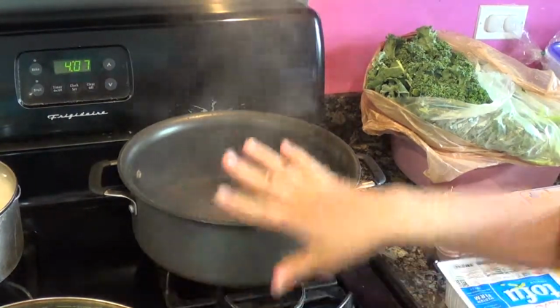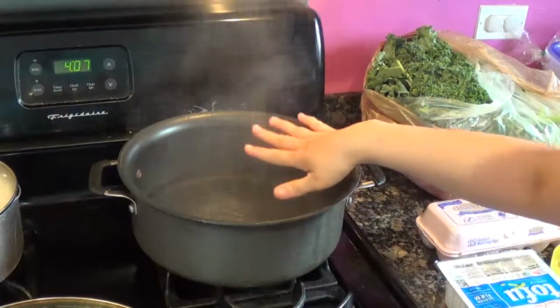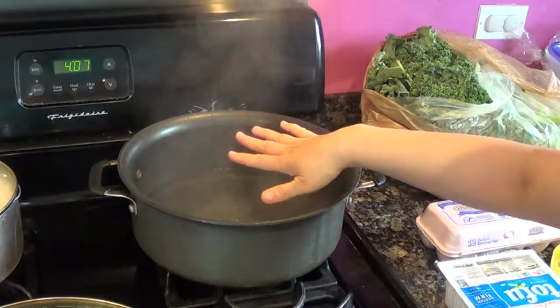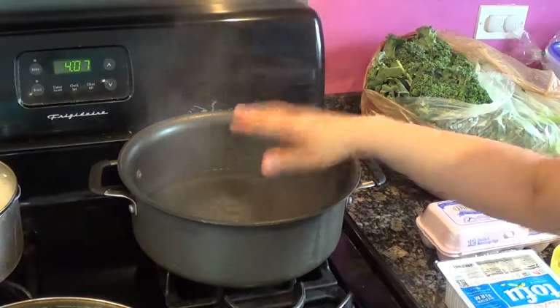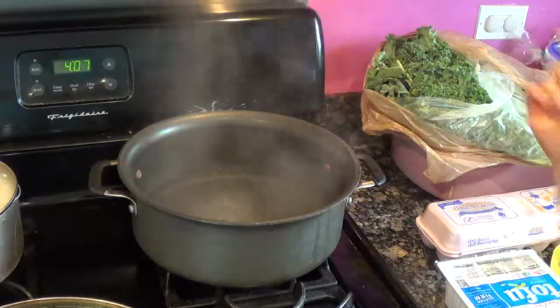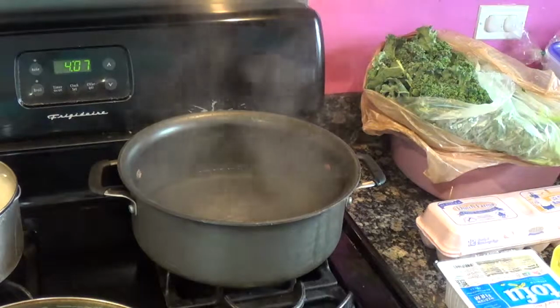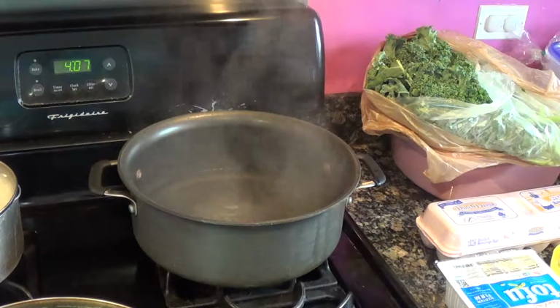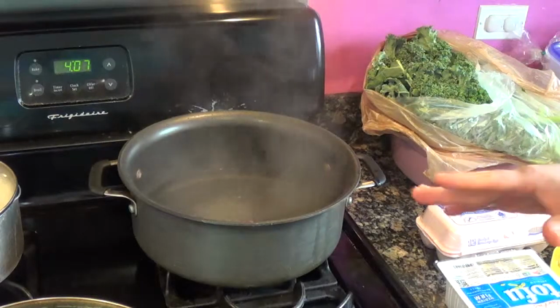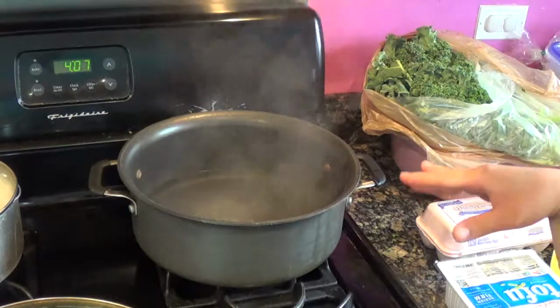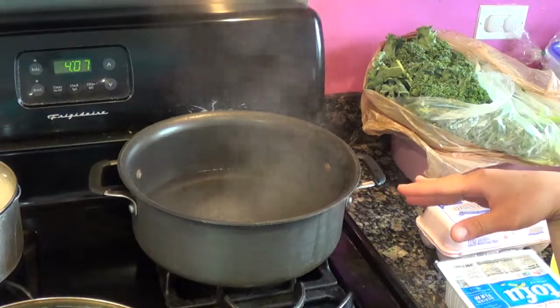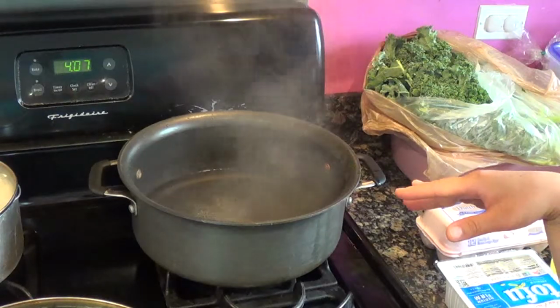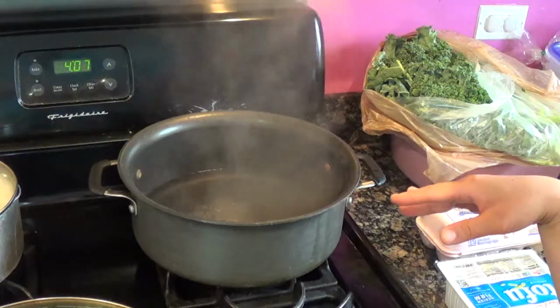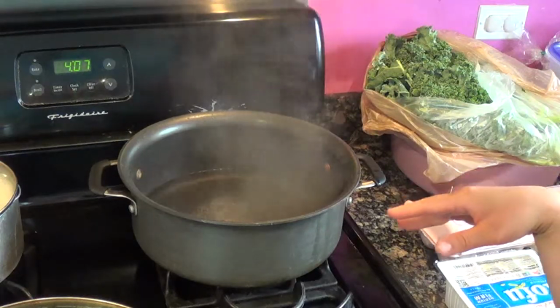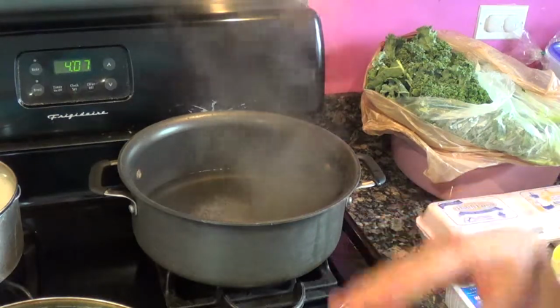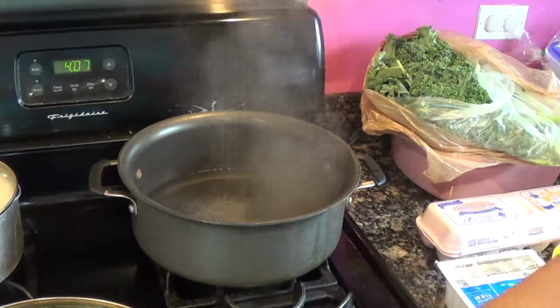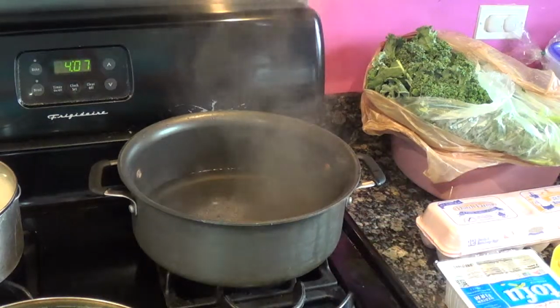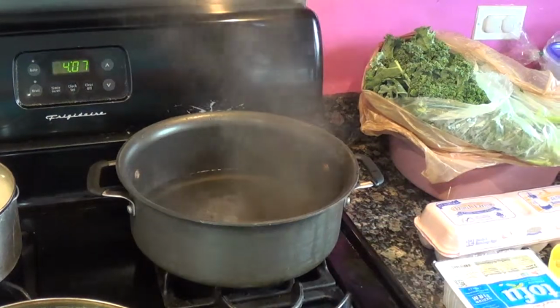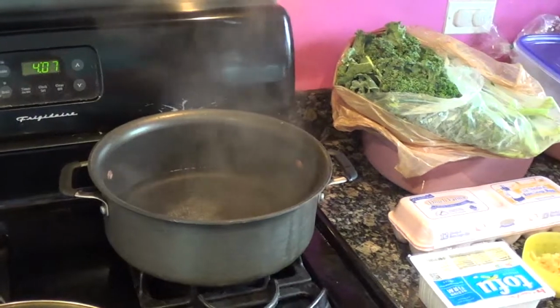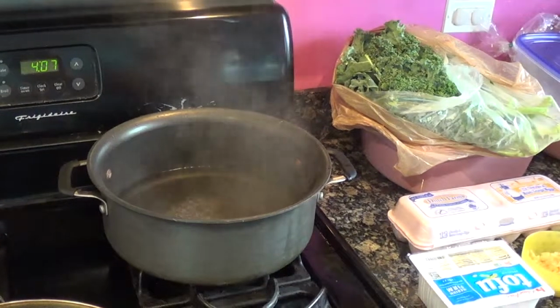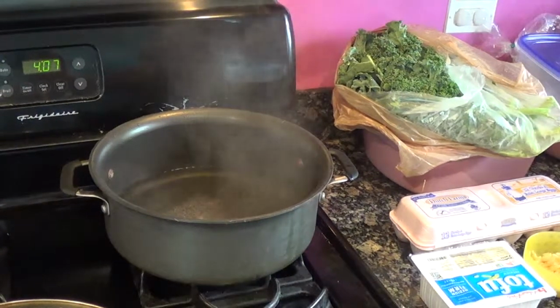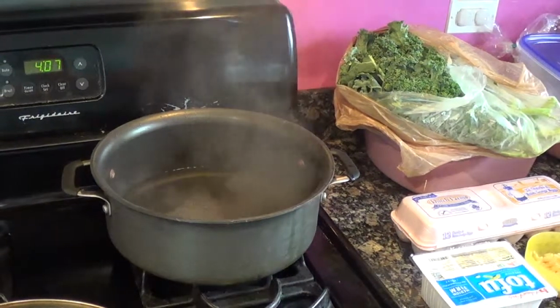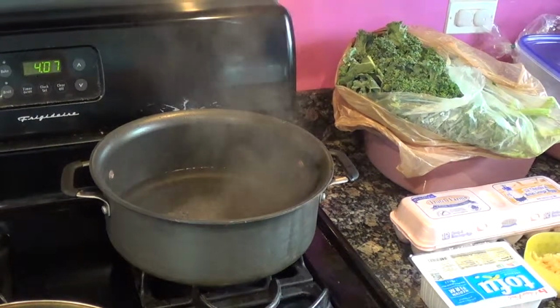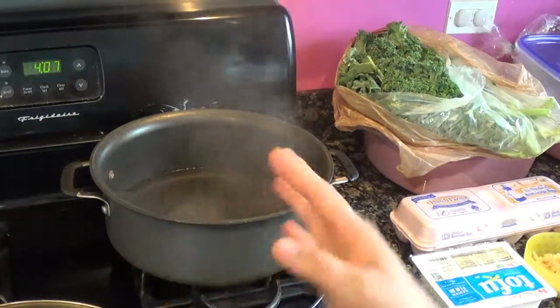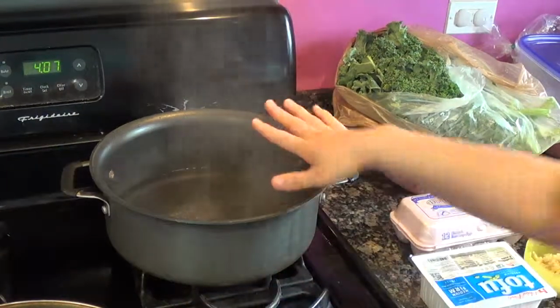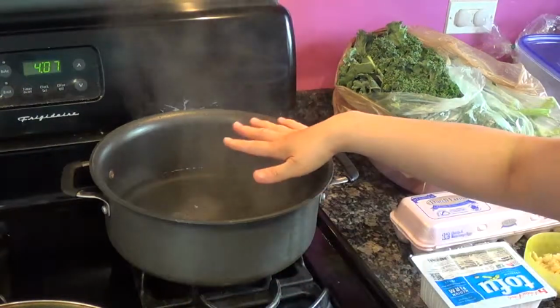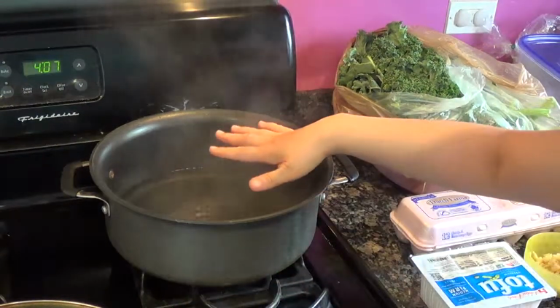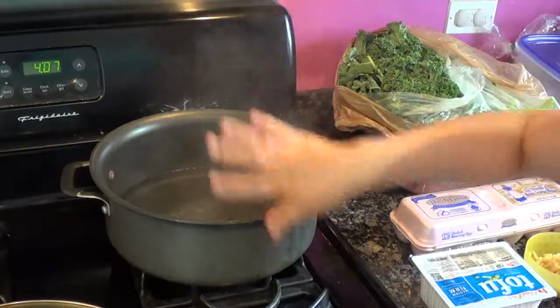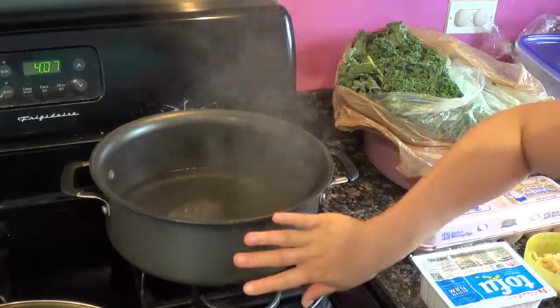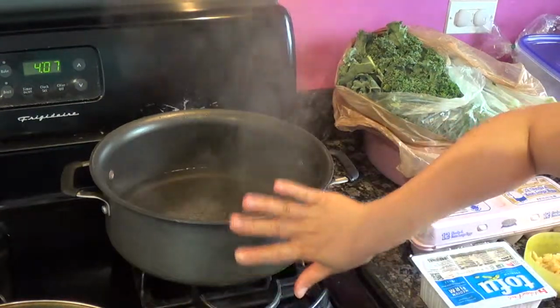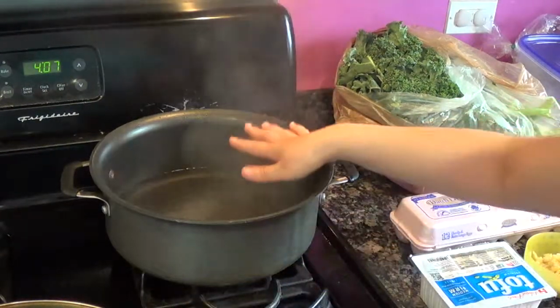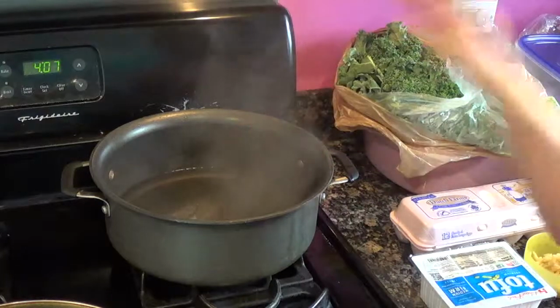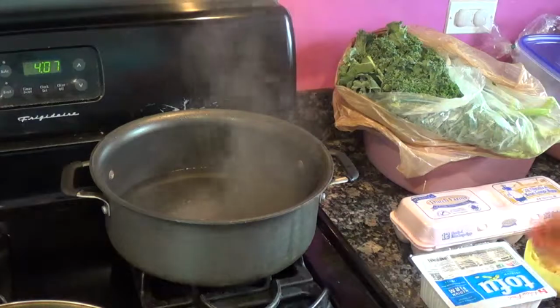Here's my hand so you can see the size of the pot. I think it's about 8 quarts — I'm not sure, but here's how big my hand is, just to give you a sense of scale.